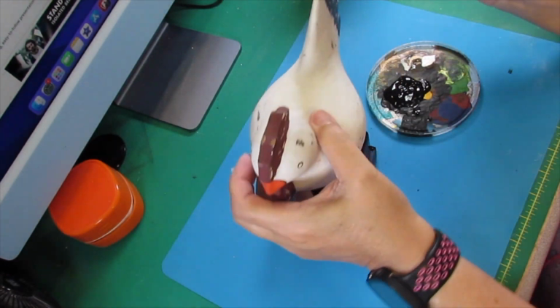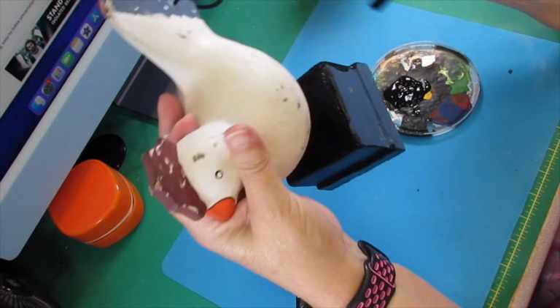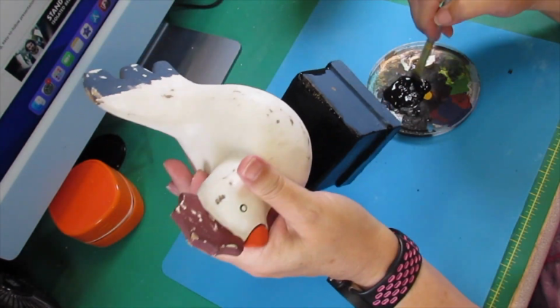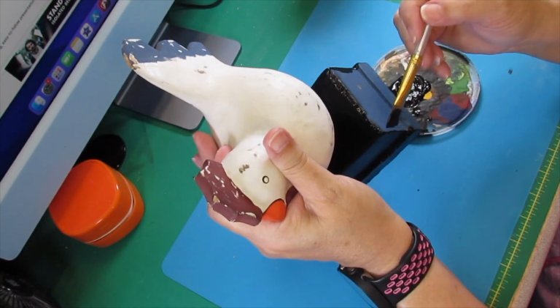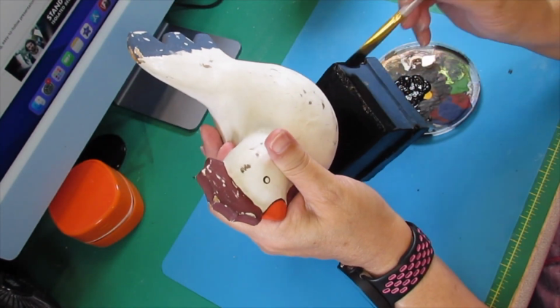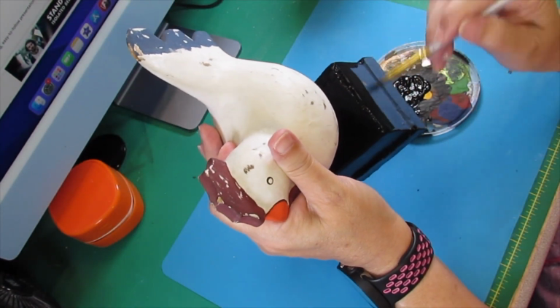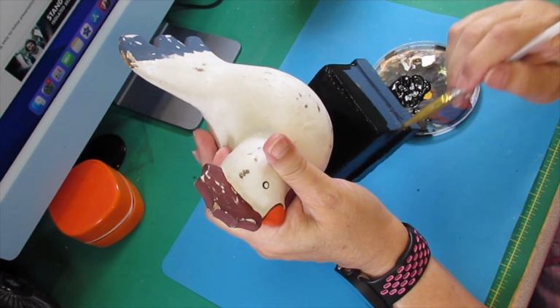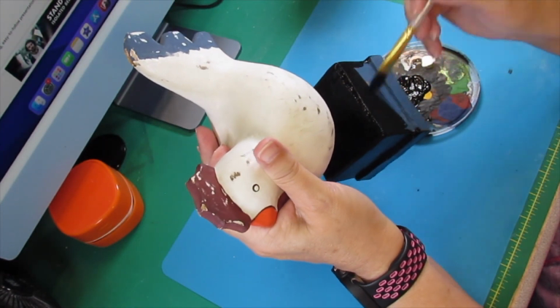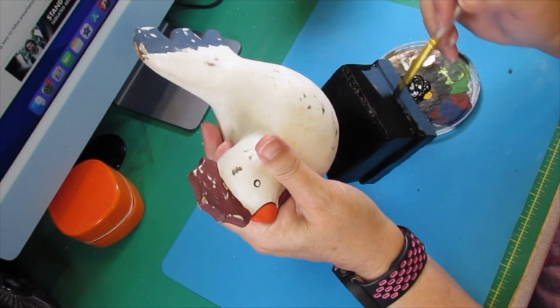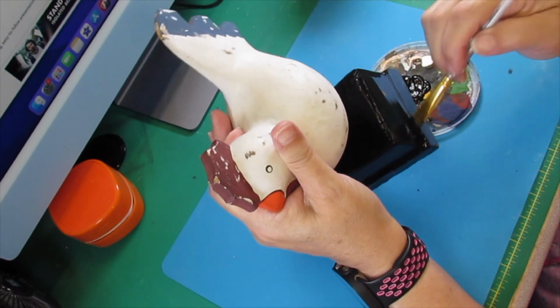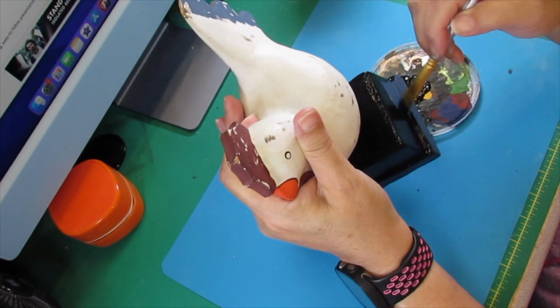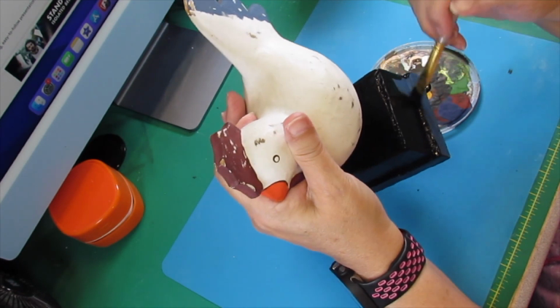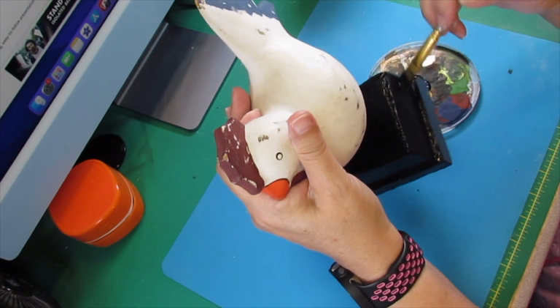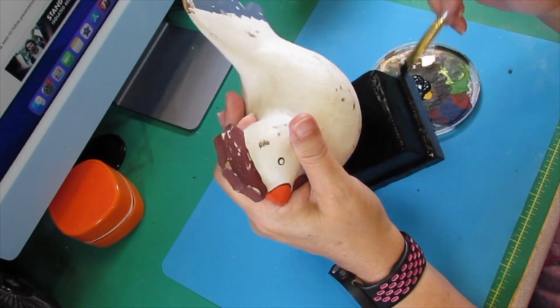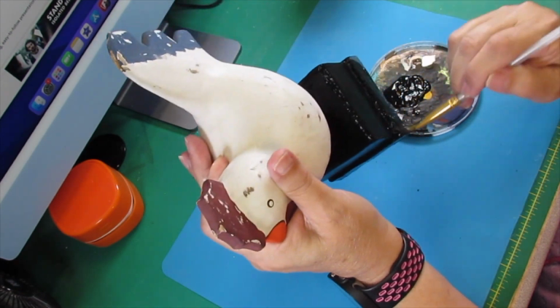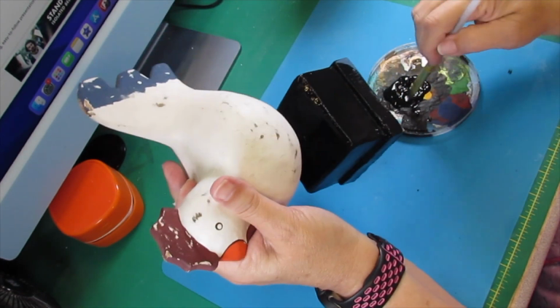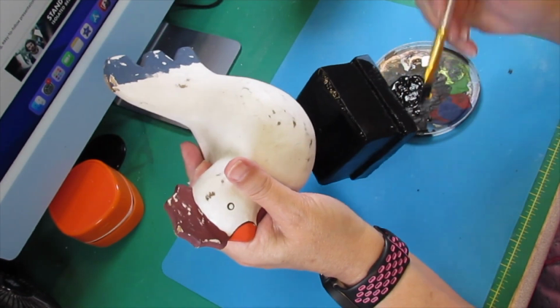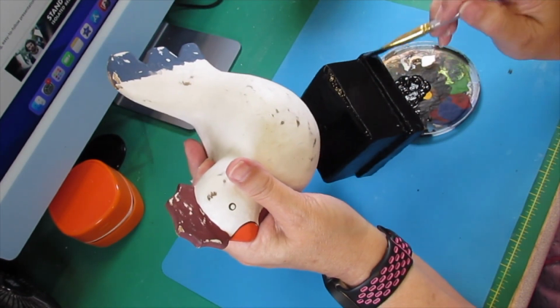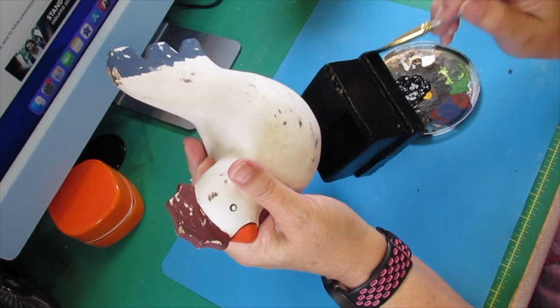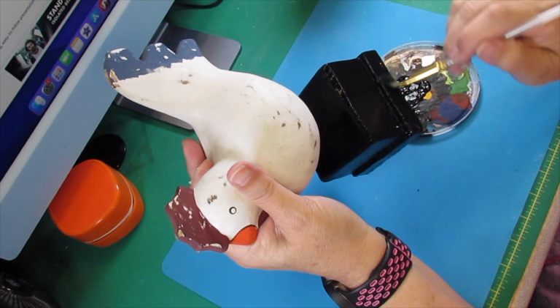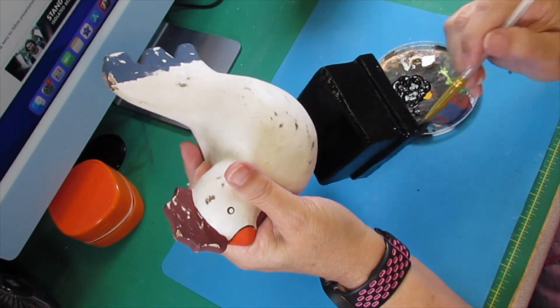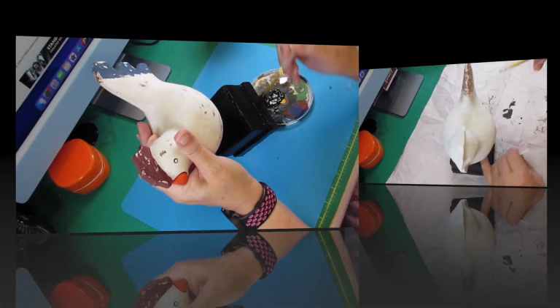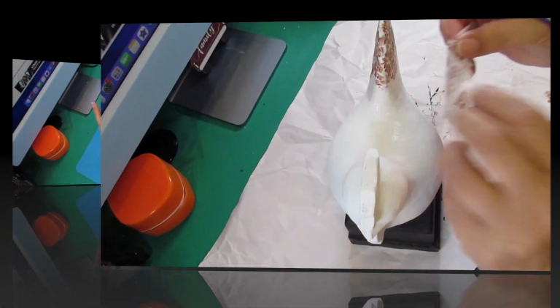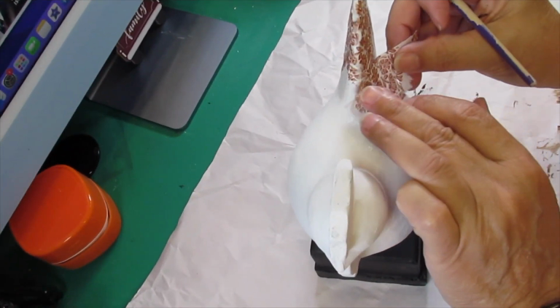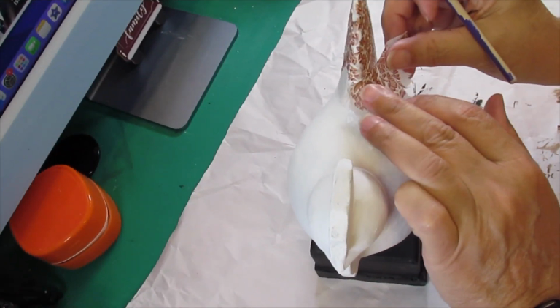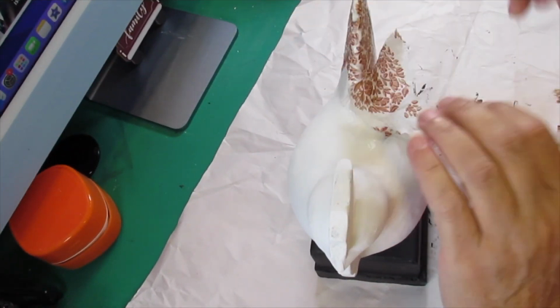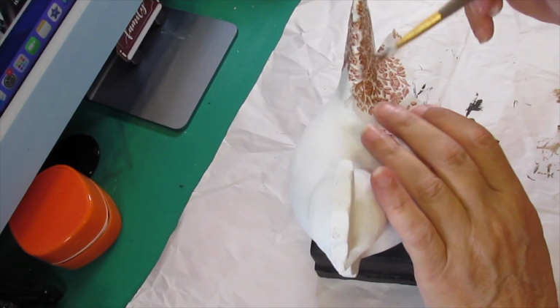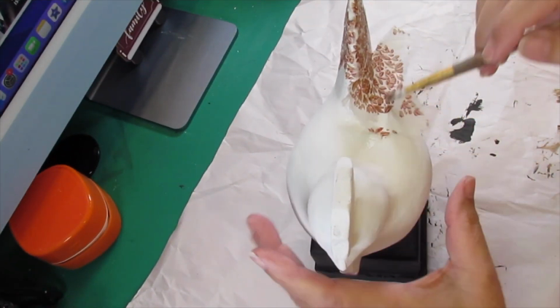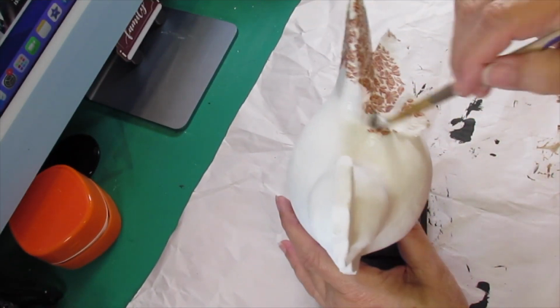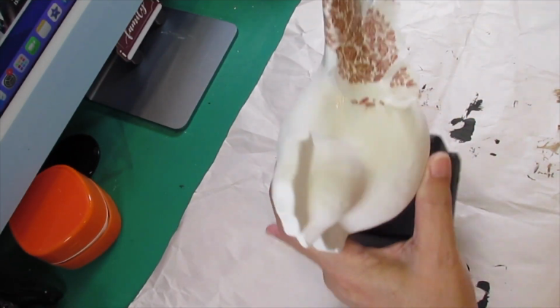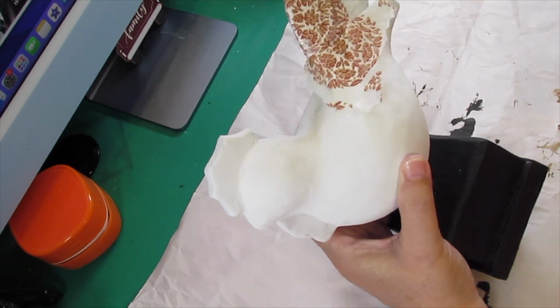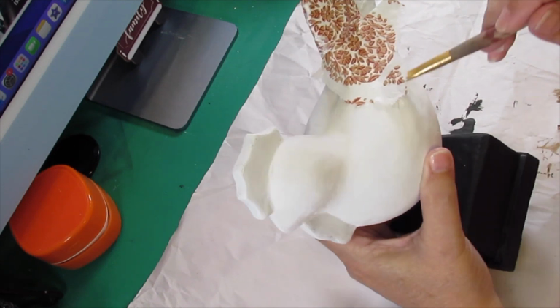Then I'll paint the body with white chalk paint. The next thing I'm going to do after it's painted with the white chalk paint and gotten good and dry is work with the napkin.